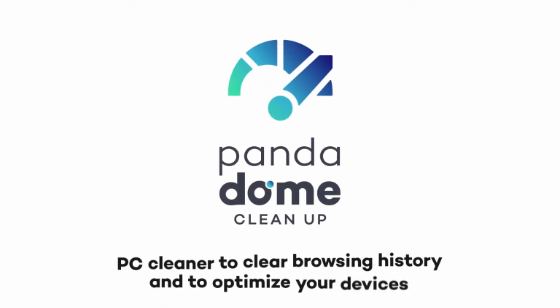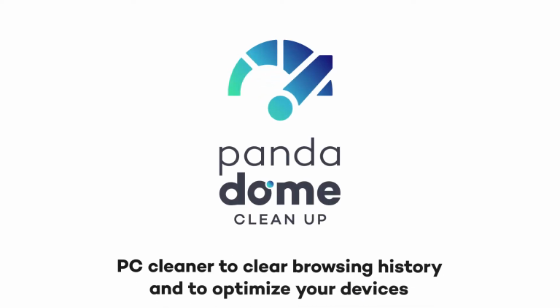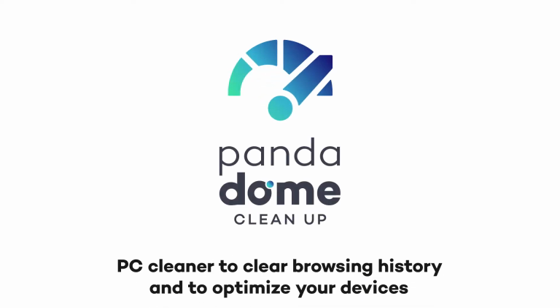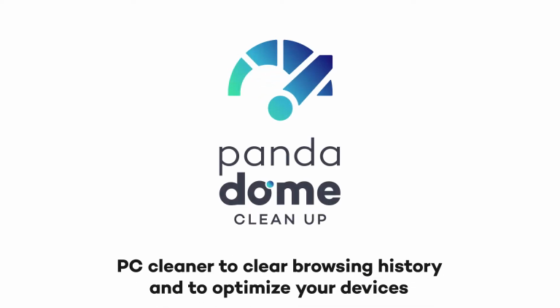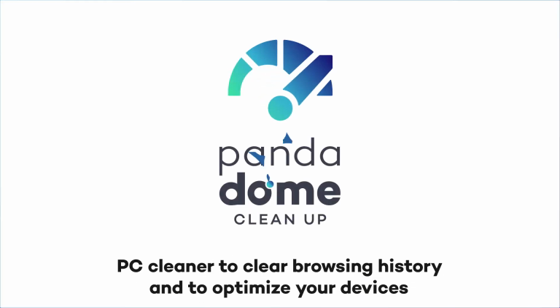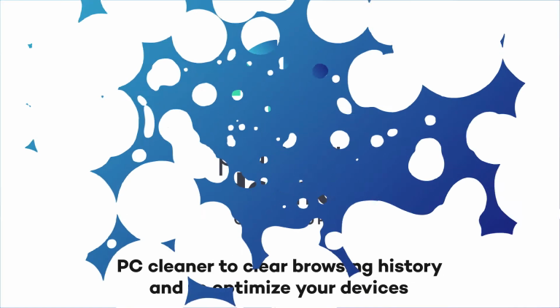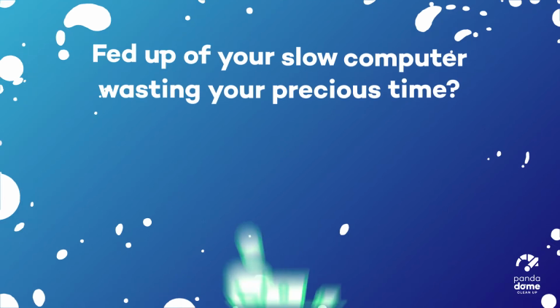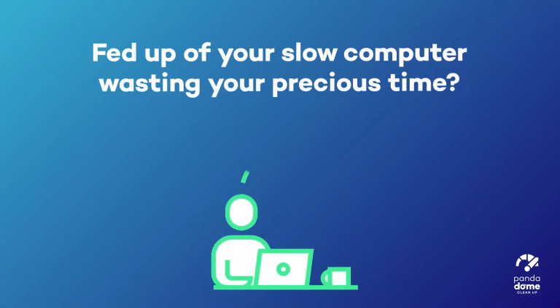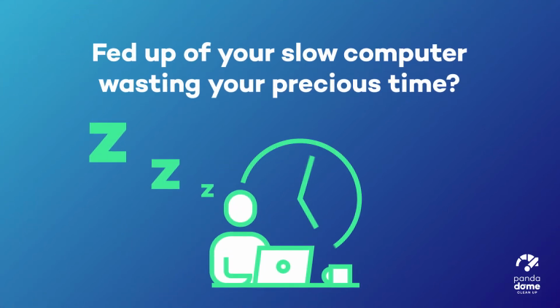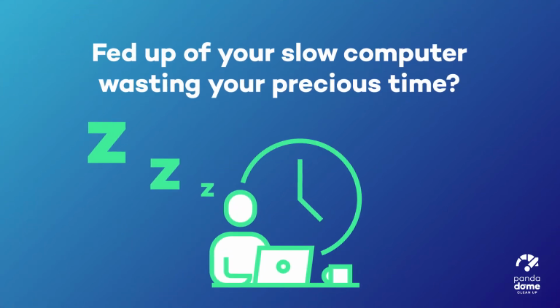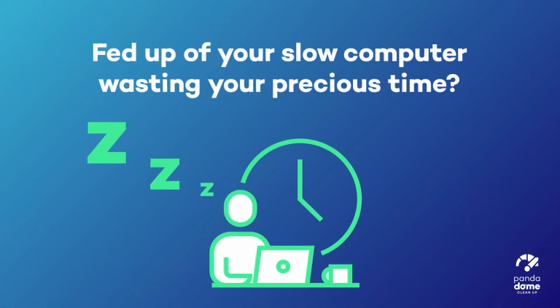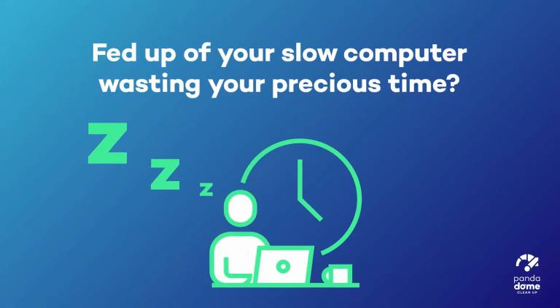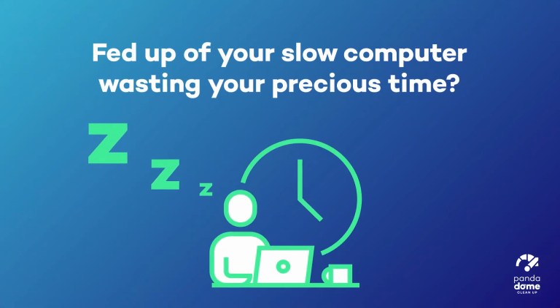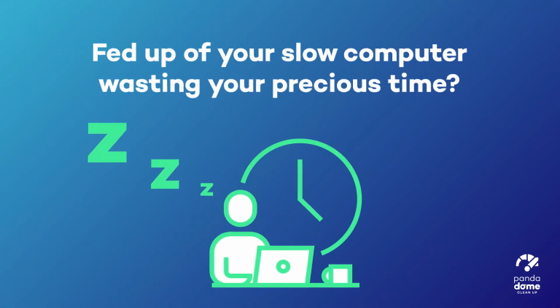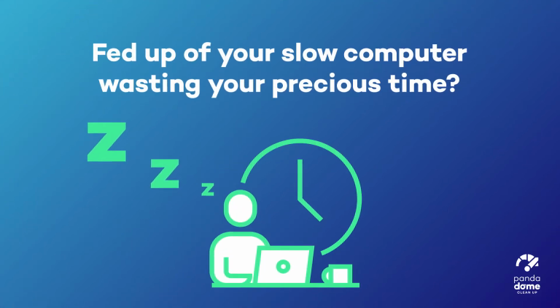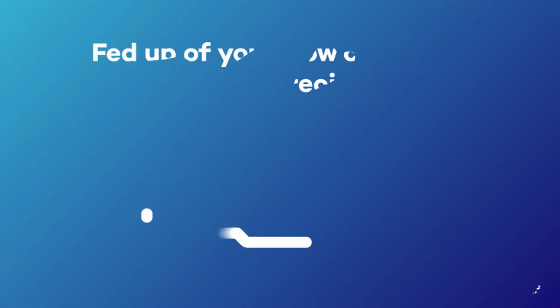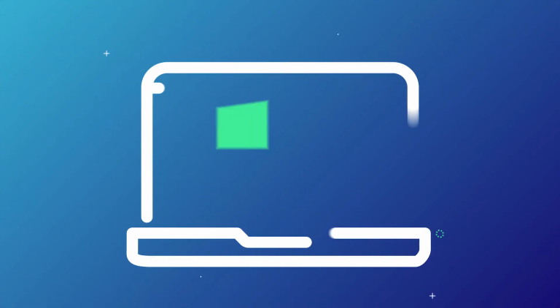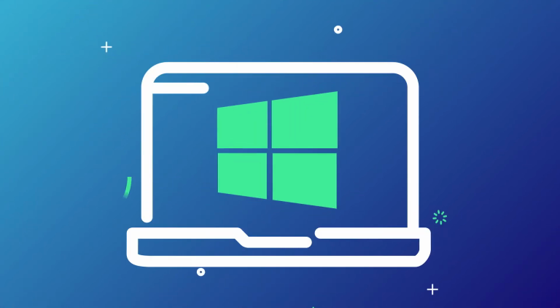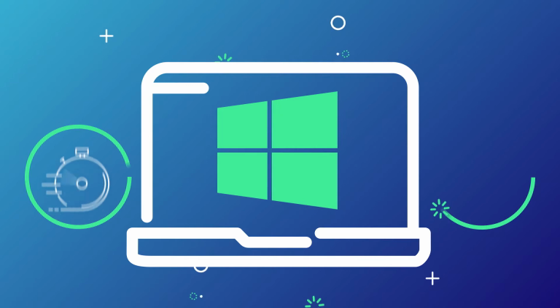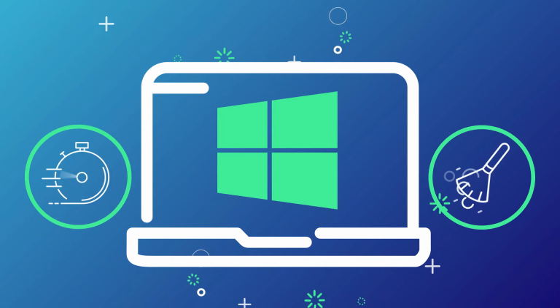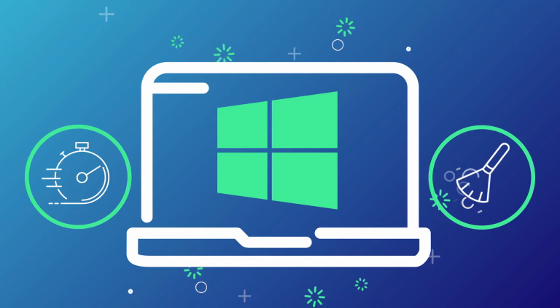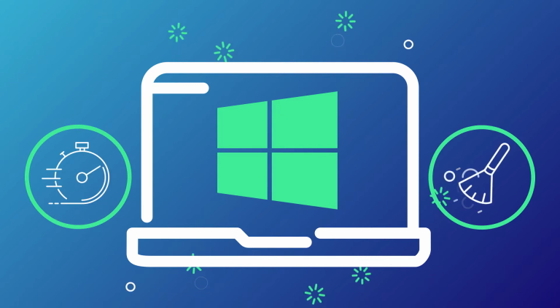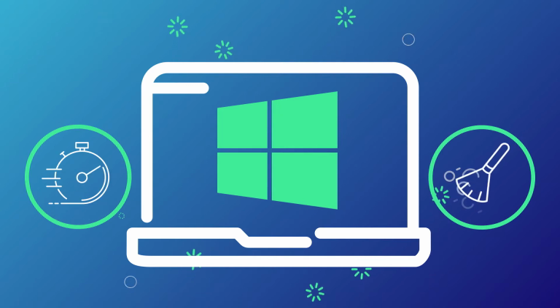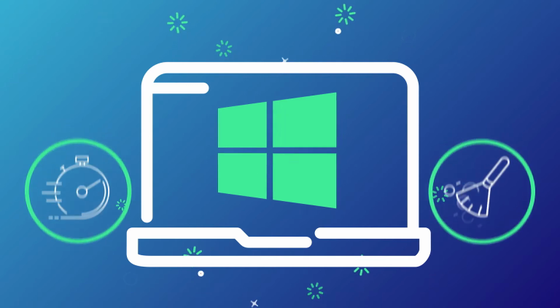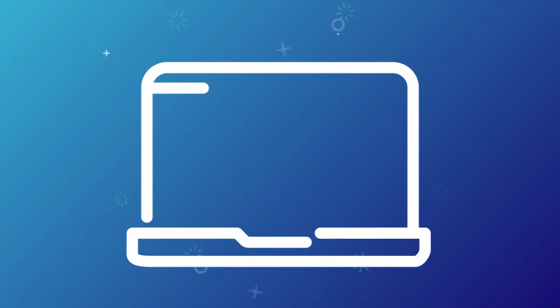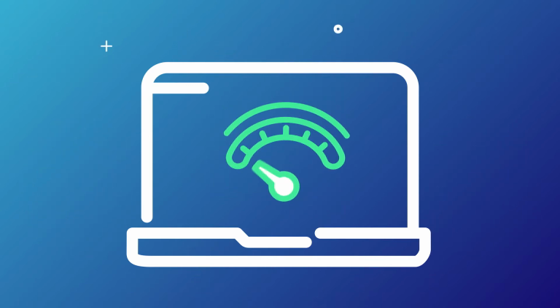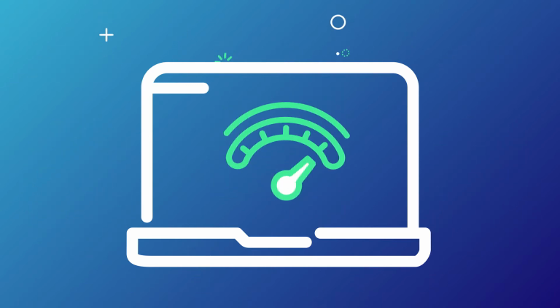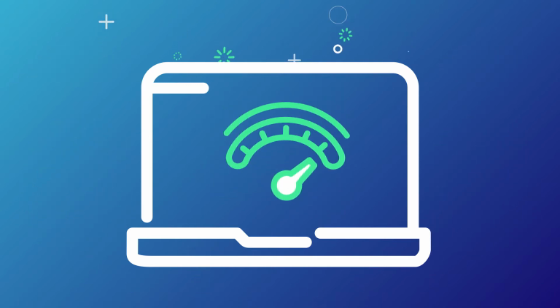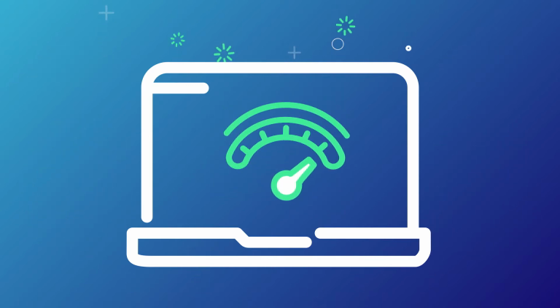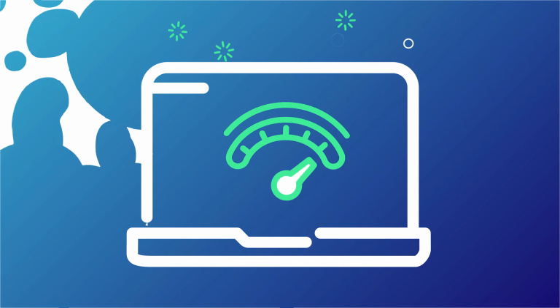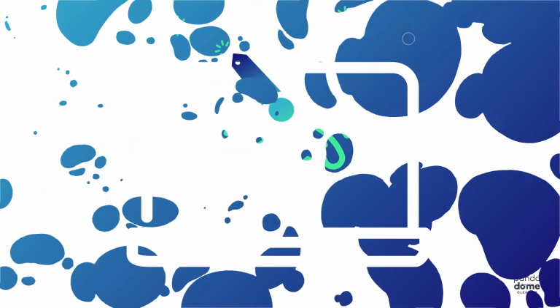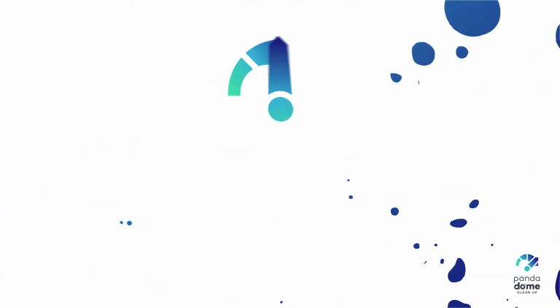Panda Cleanup. Fed up of your slow computer wasting your precious time? Speed up and clean your Windows devices, lengthening their working life and improving the performance of your PC with Panda Cleanup.